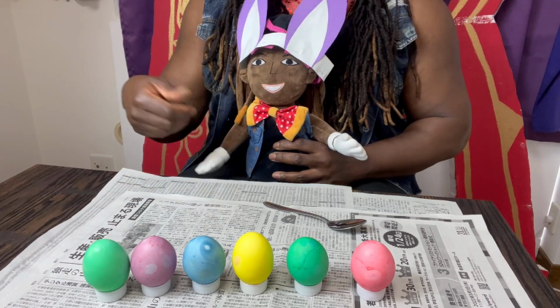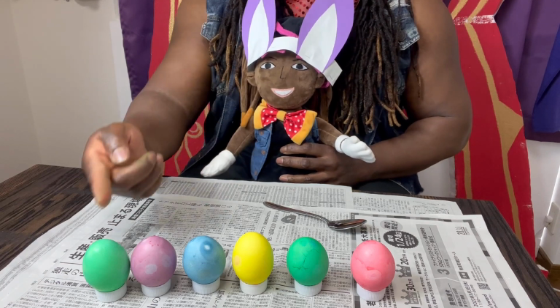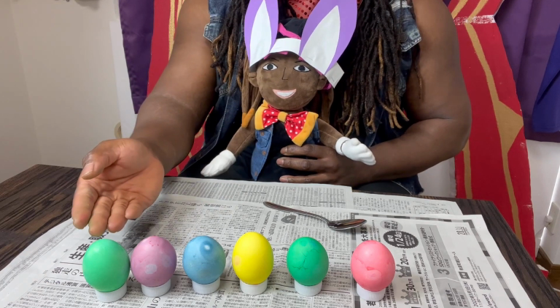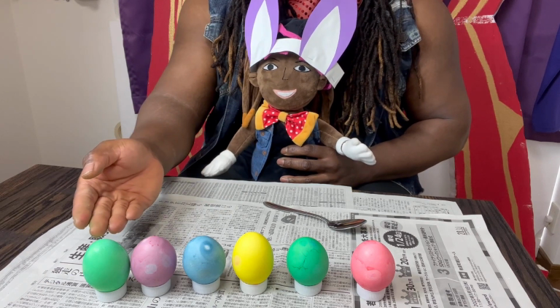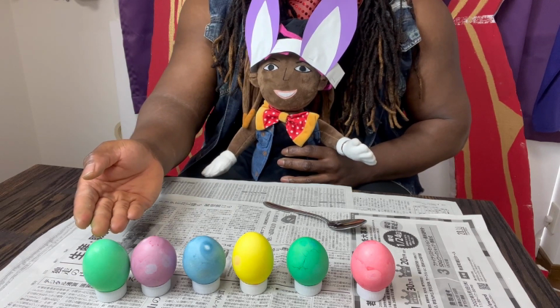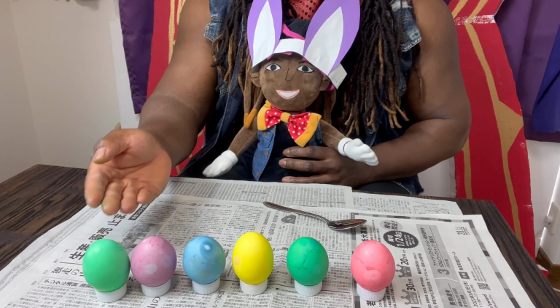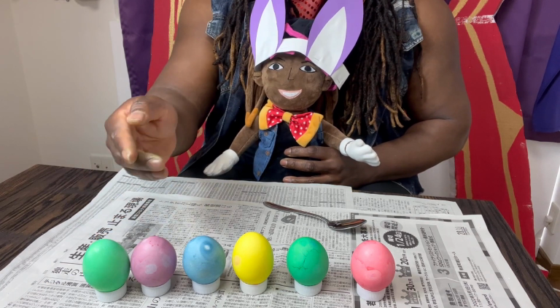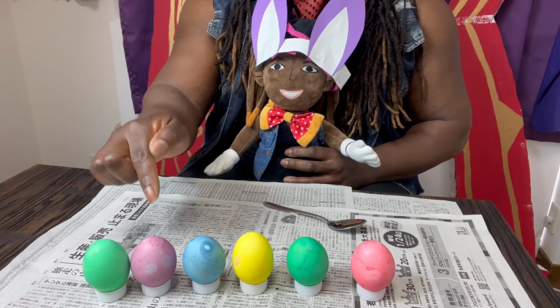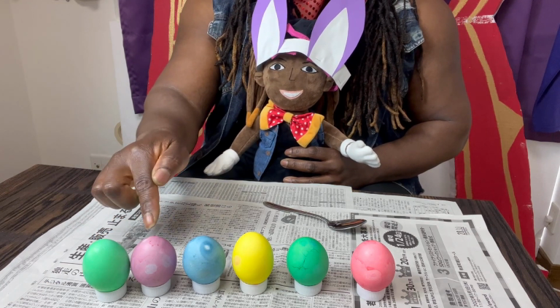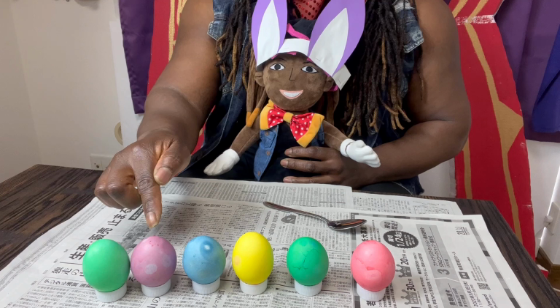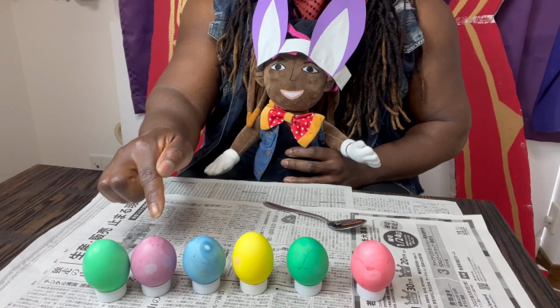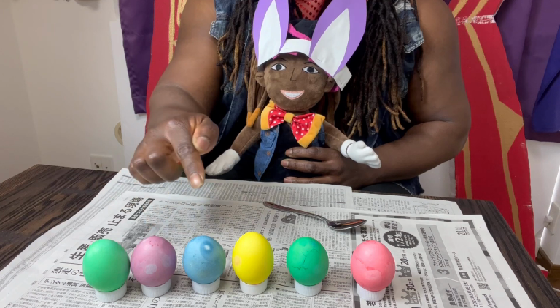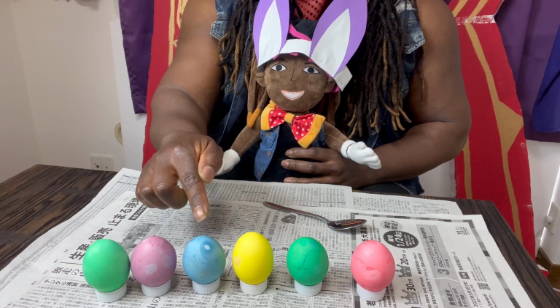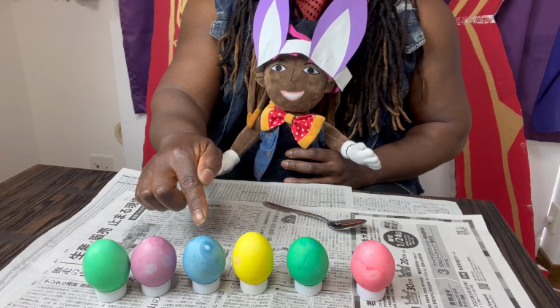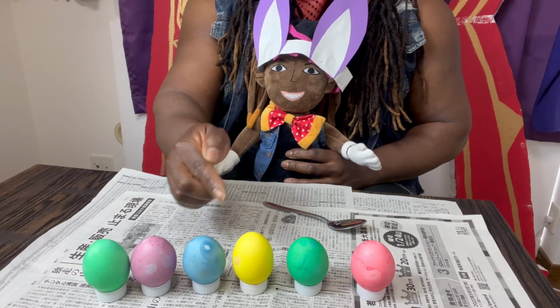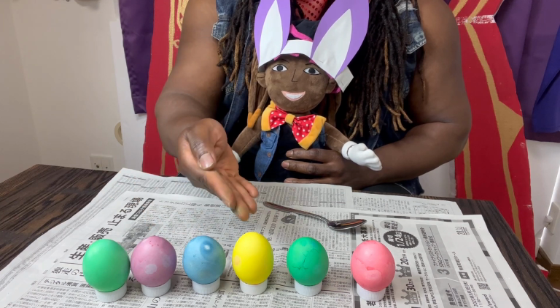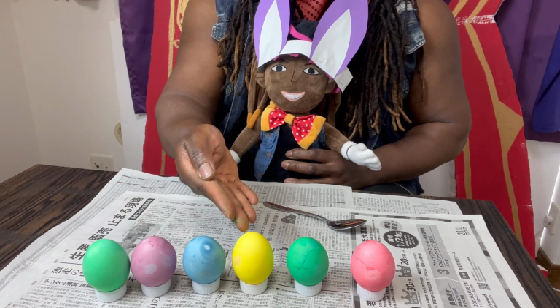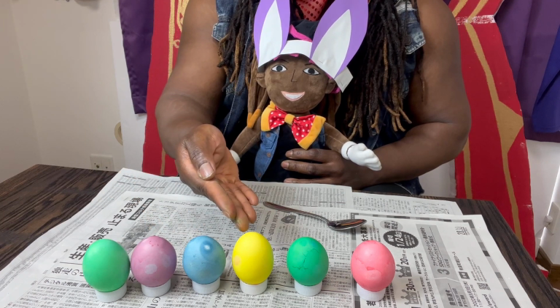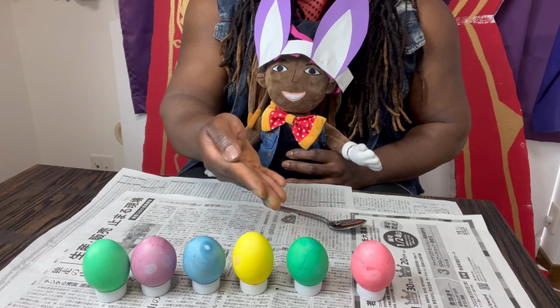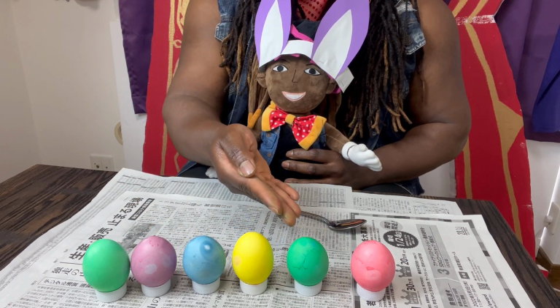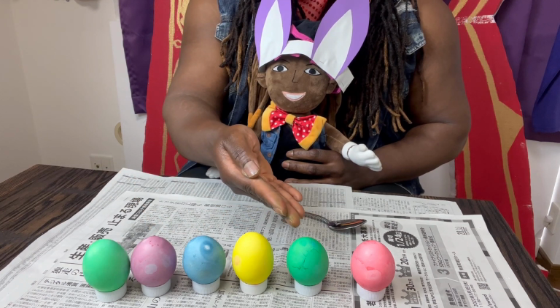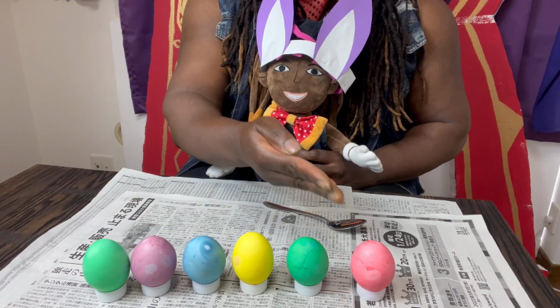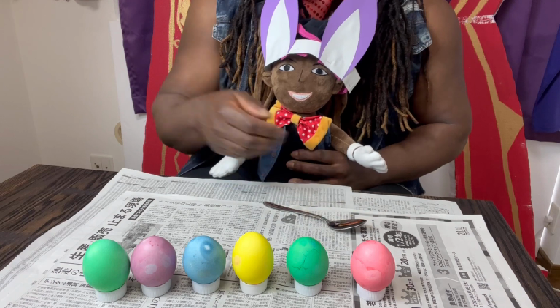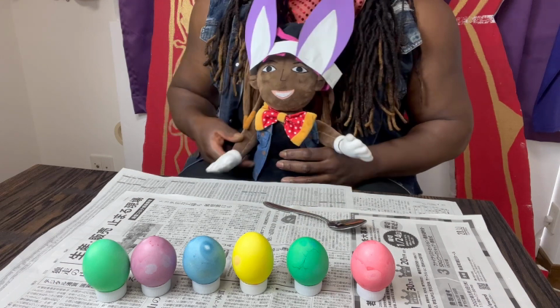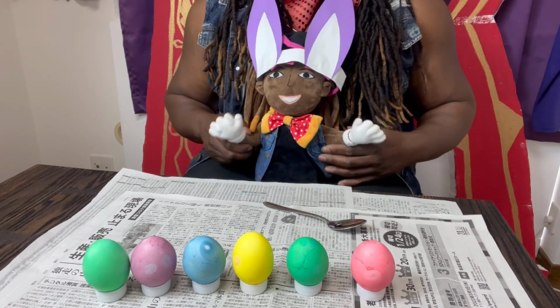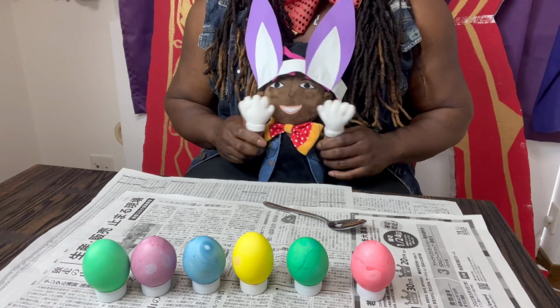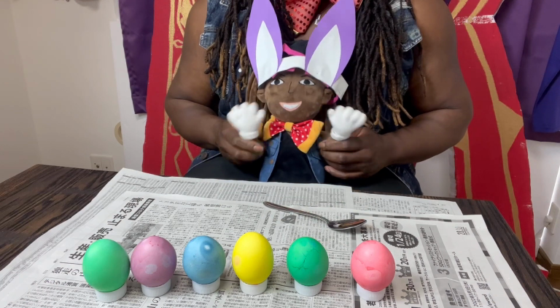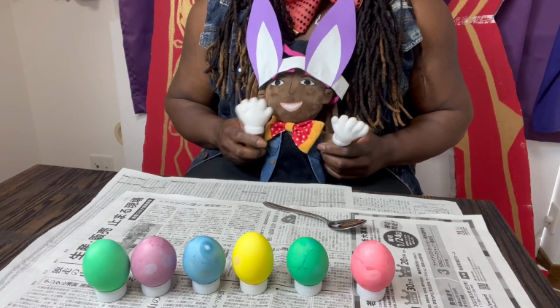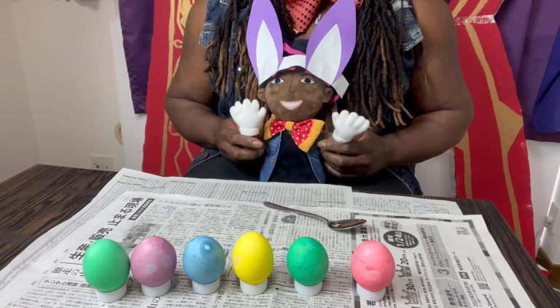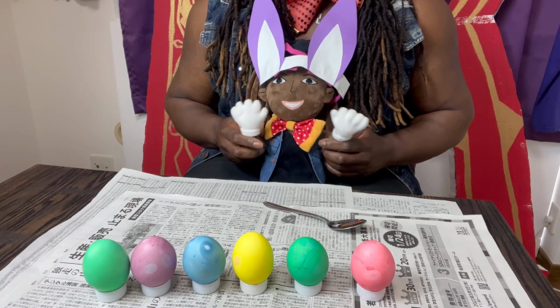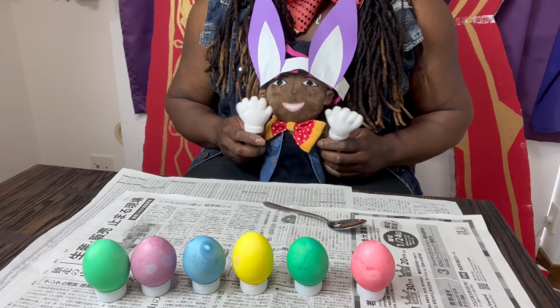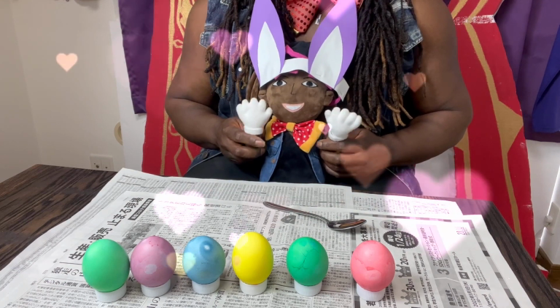Little TK is so happy. He's showing you that we have a green one, a lavender one, our blue, our yellow. Here's our green — the one we changed from pink to green — and our last one, red. Bye-bye little TK, thank you.